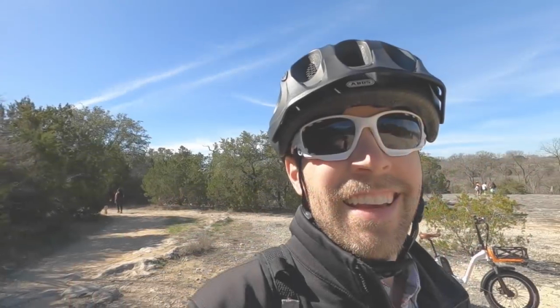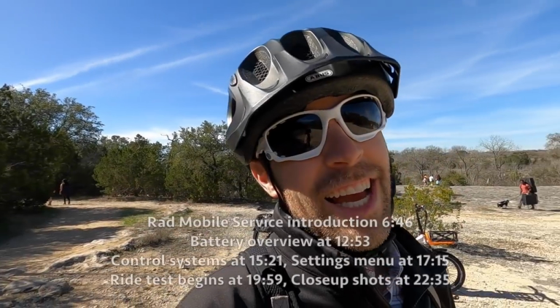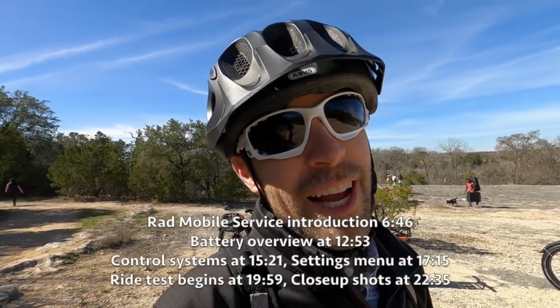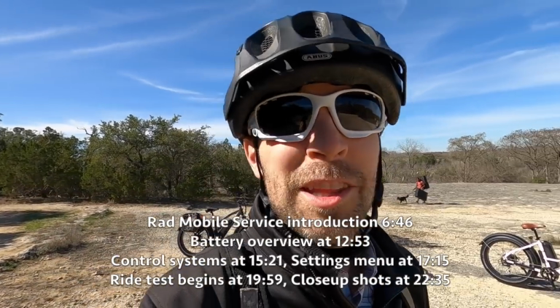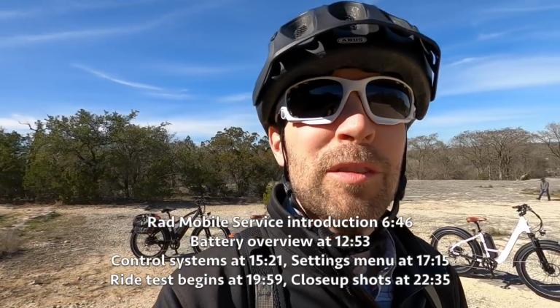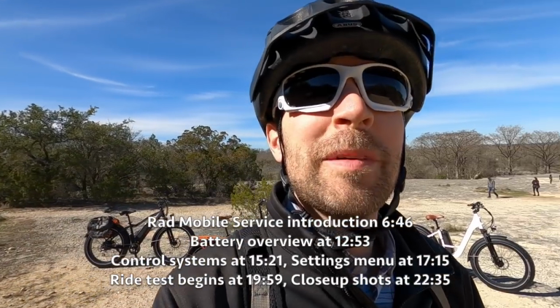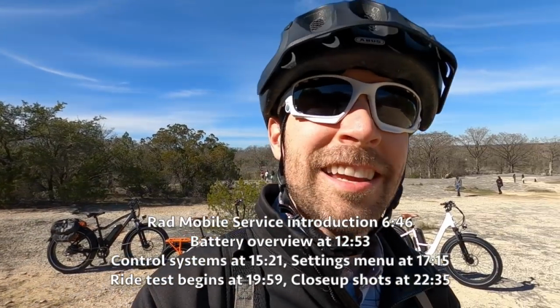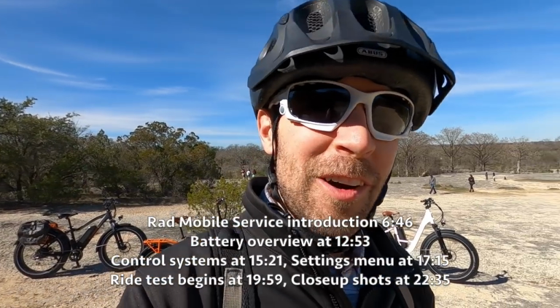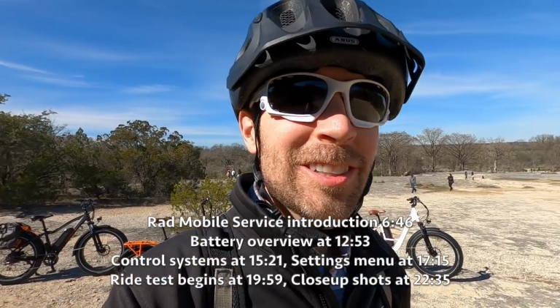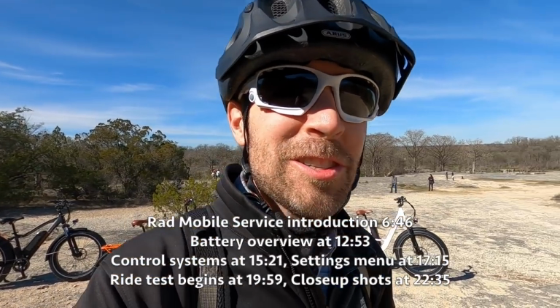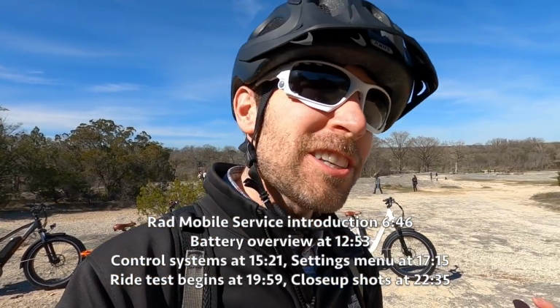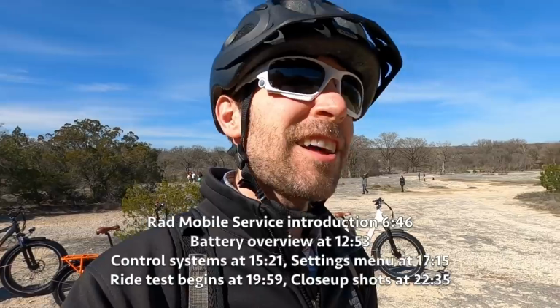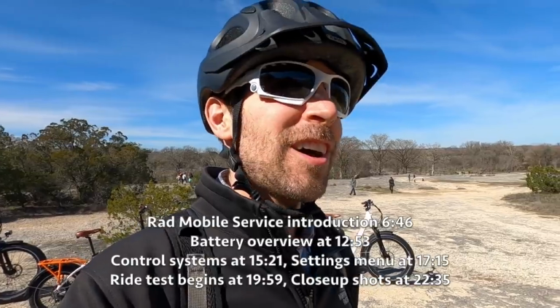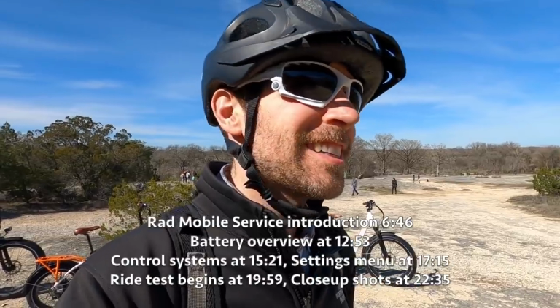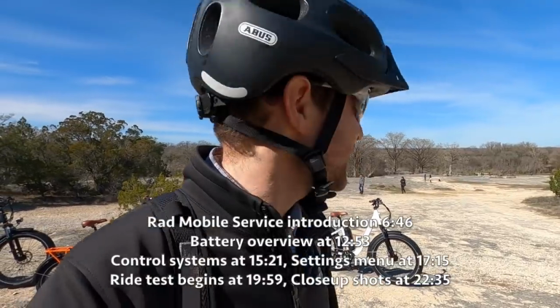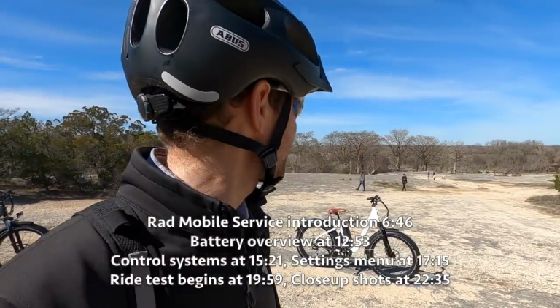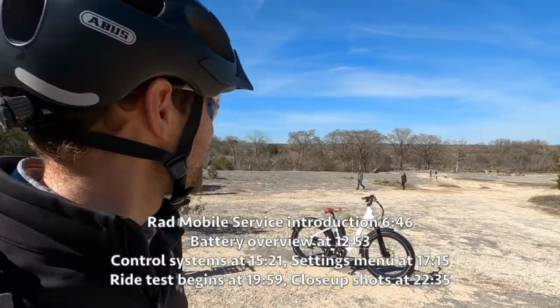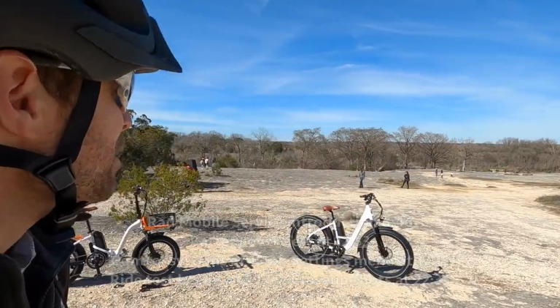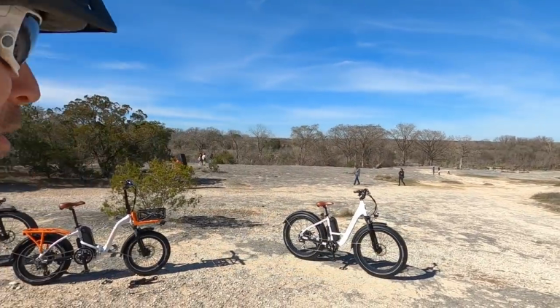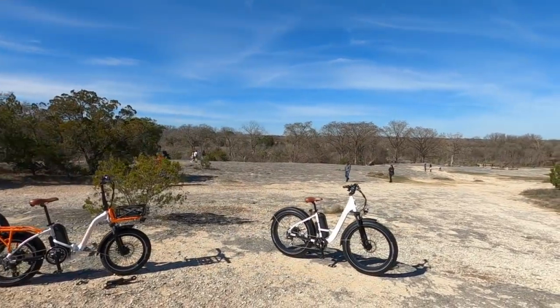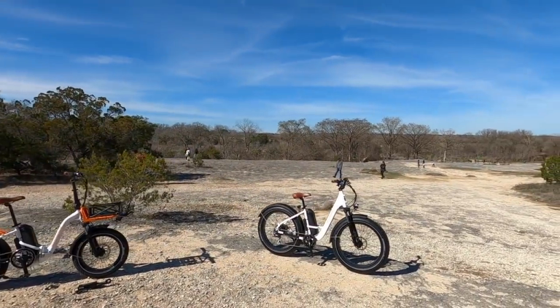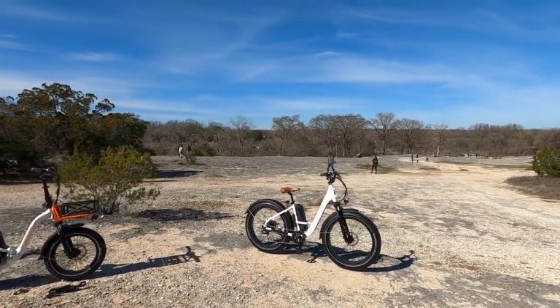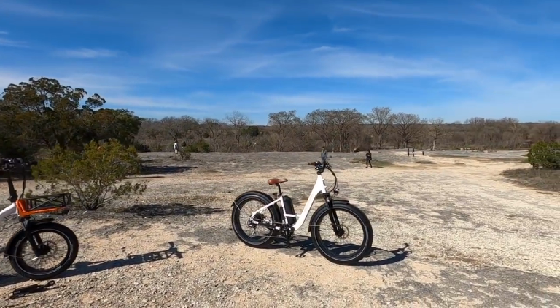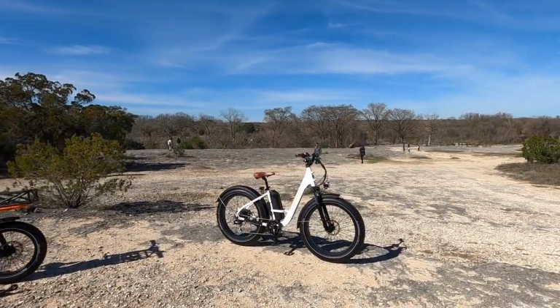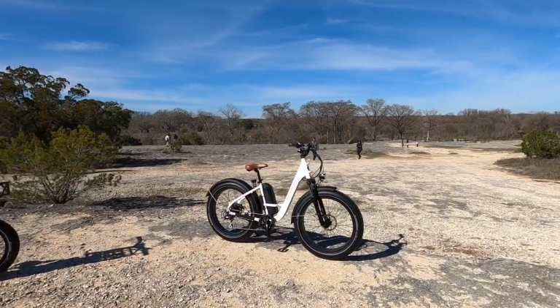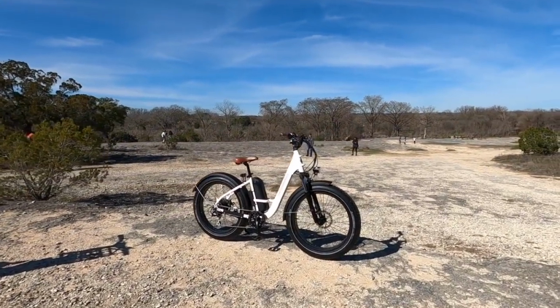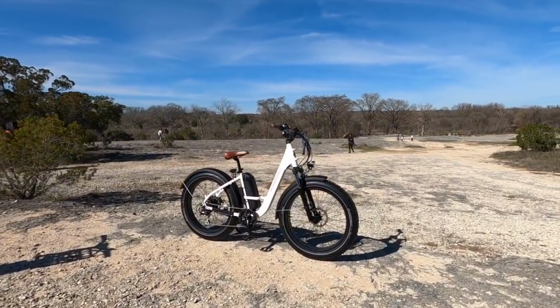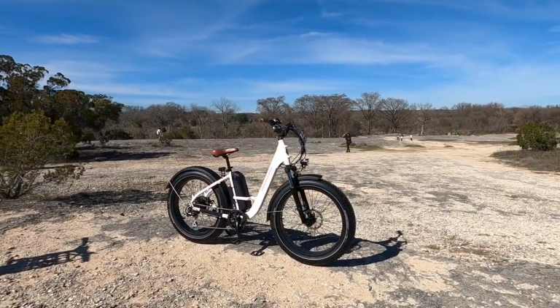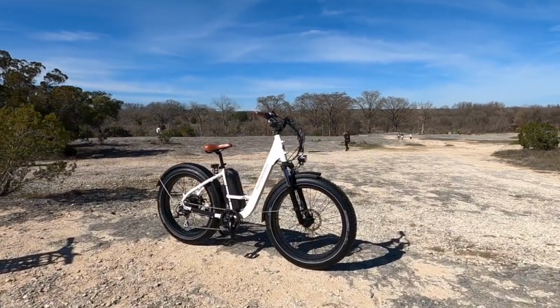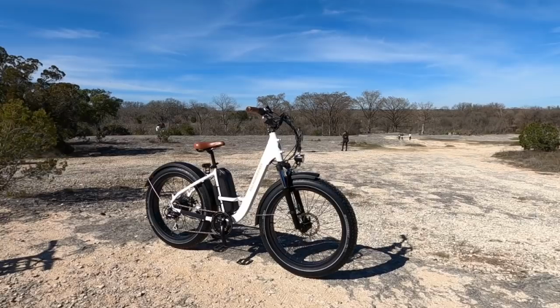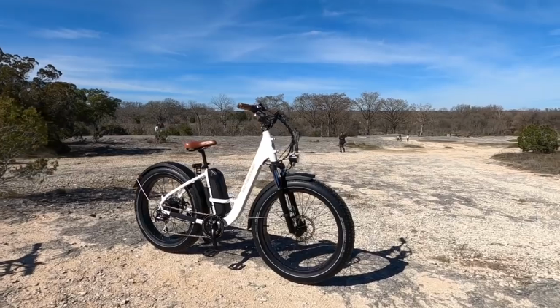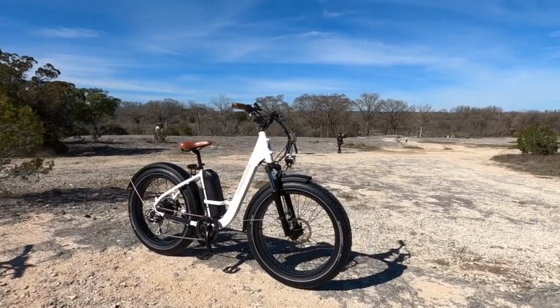Hey guys, we're hanging out at the beautiful McKinney Falls just south of Austin, Texas. One of my favorite places — I used to live here, but we didn't have this kind of e-bike back then.